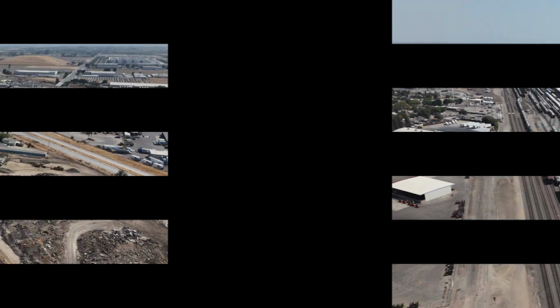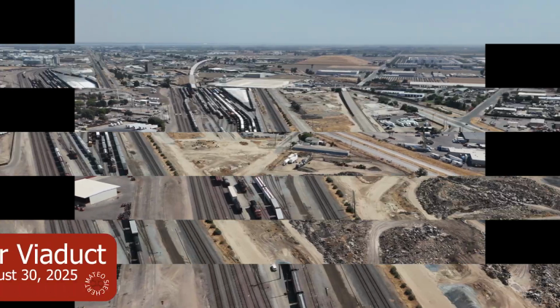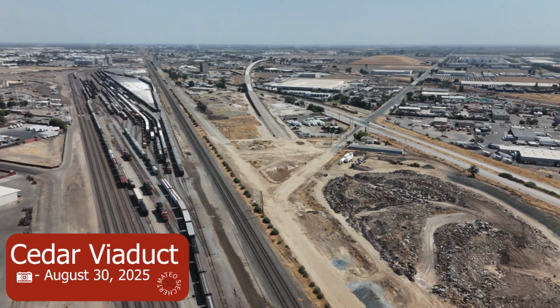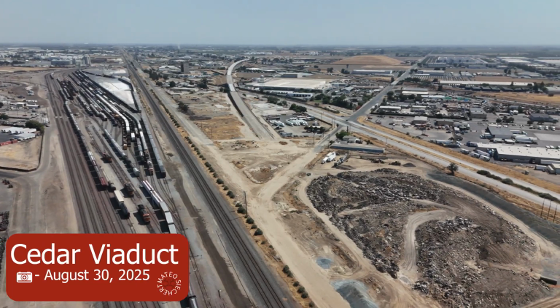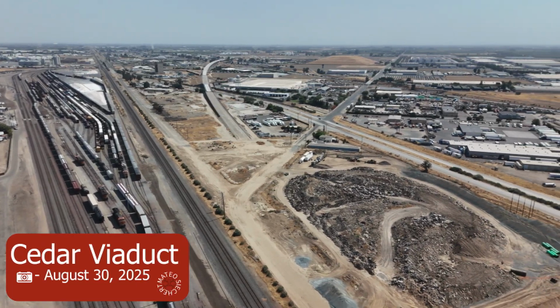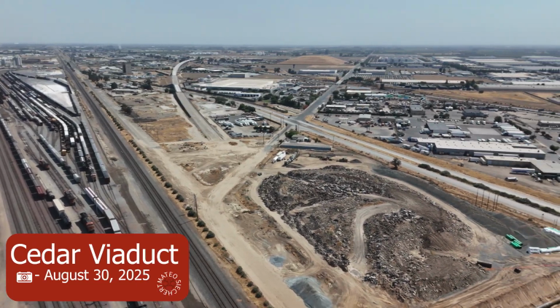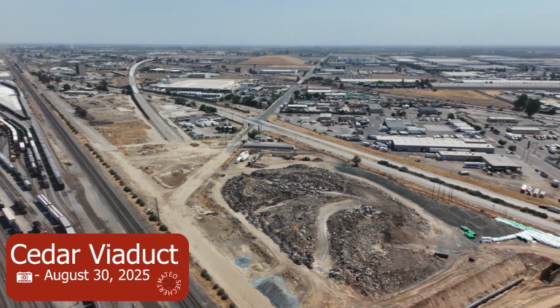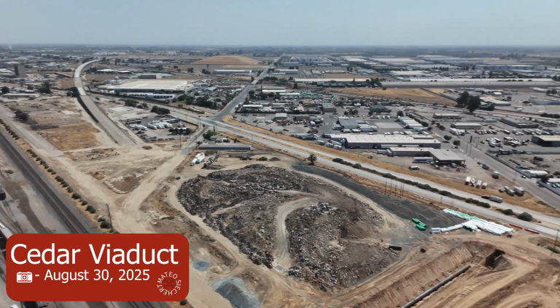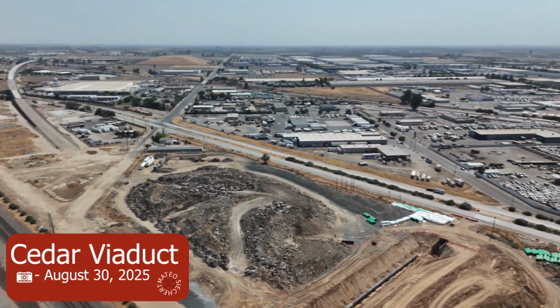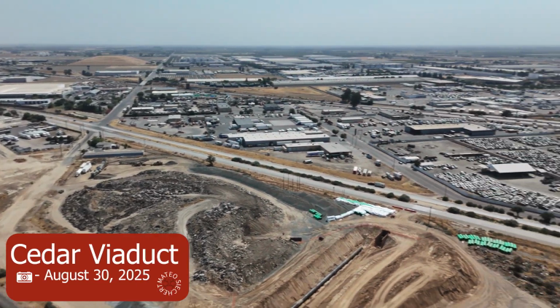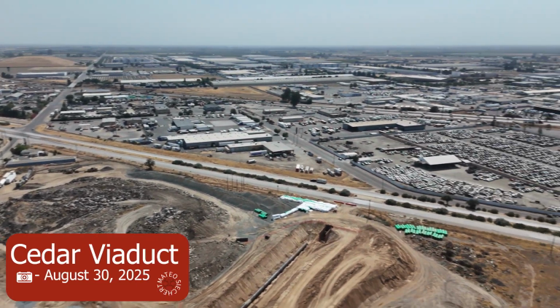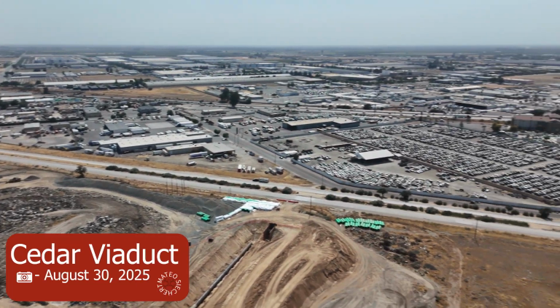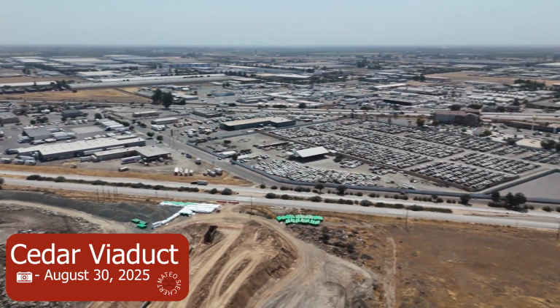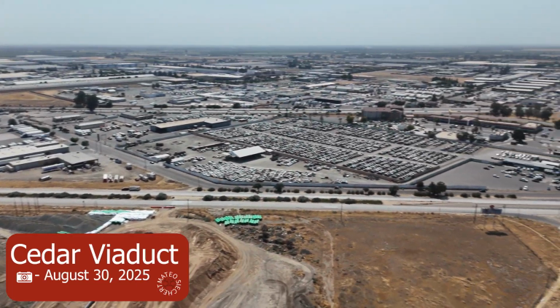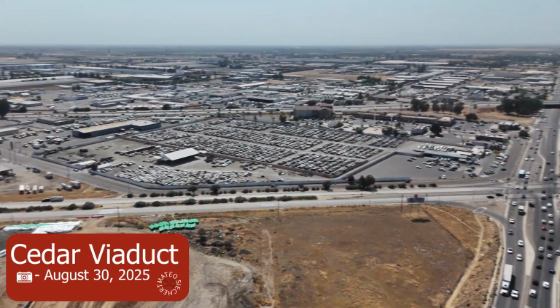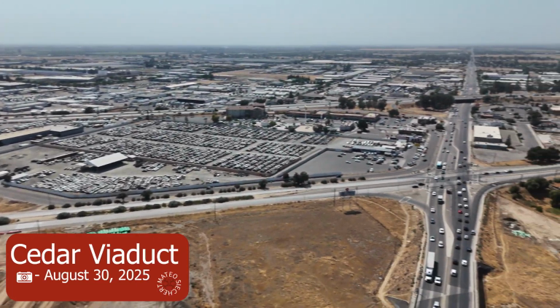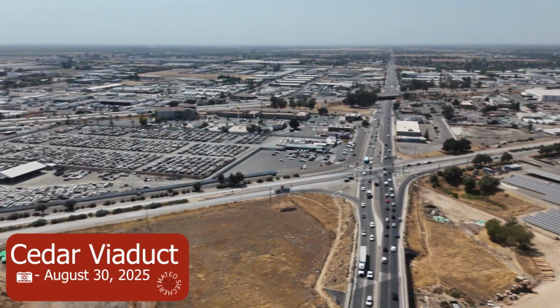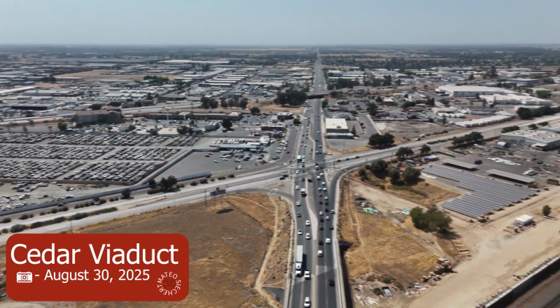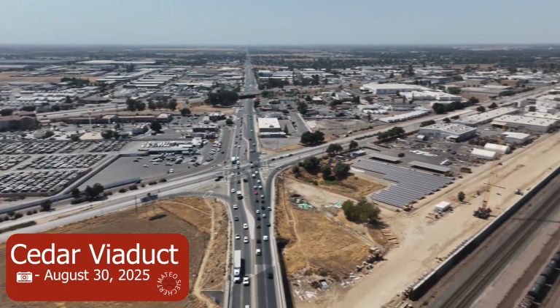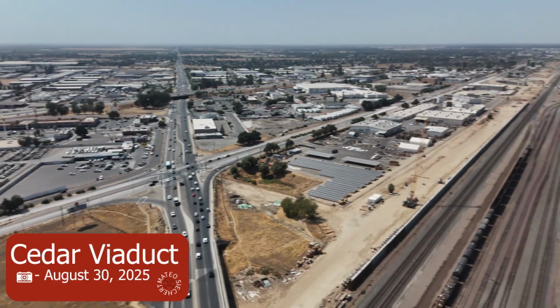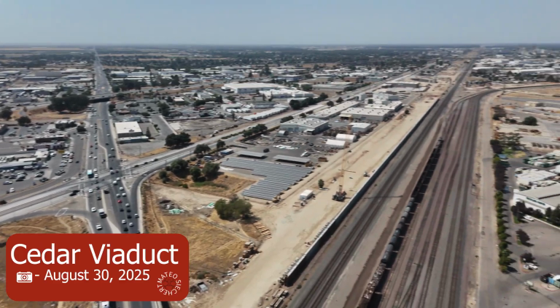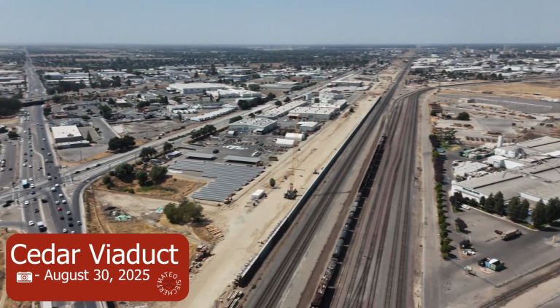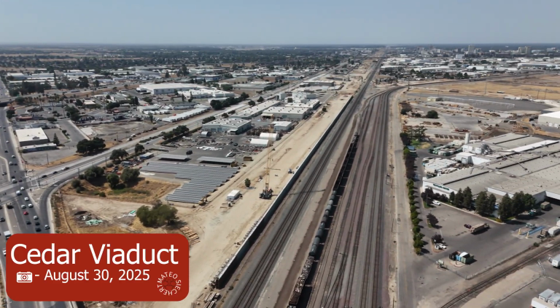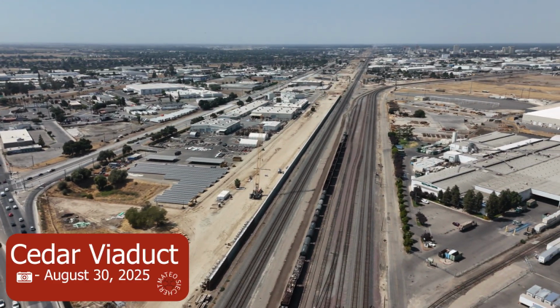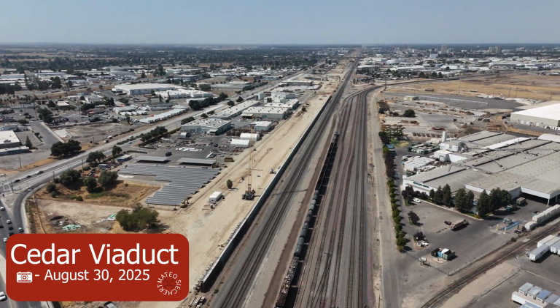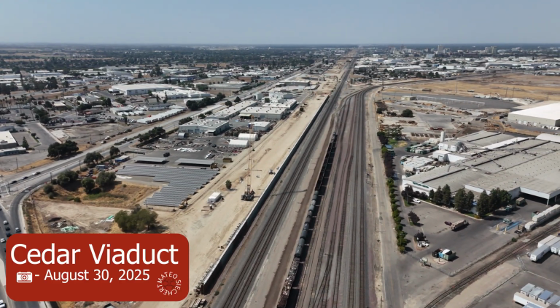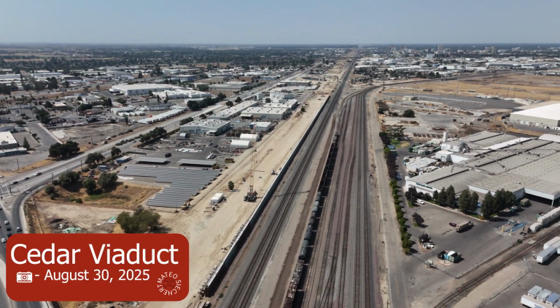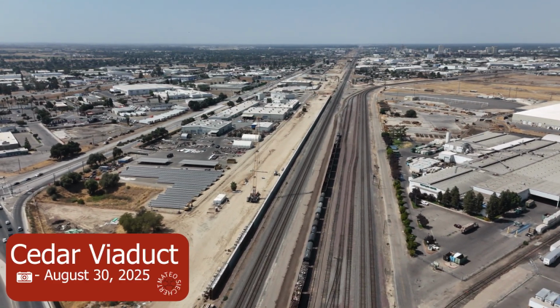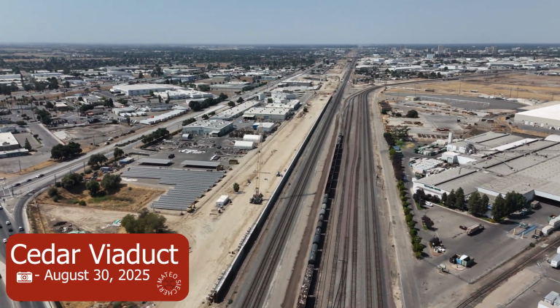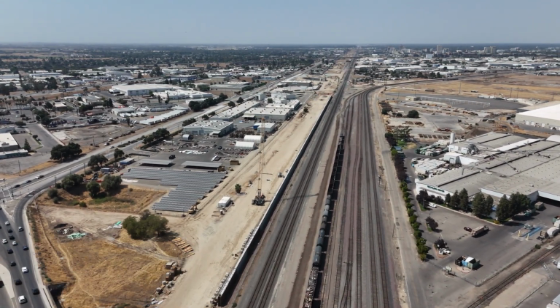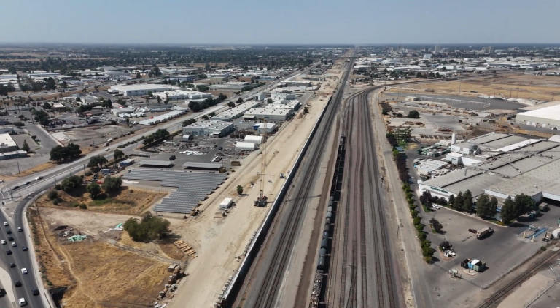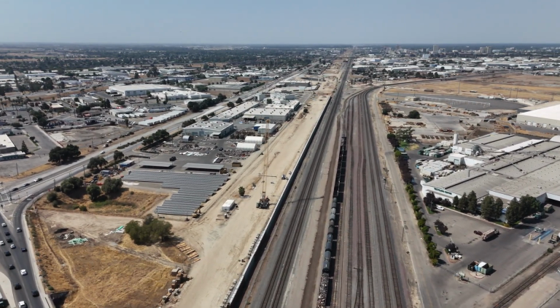Hey guys, welcome to this week's high-speed rail drone footage video. I know this took a while. We're starting at the Cedar Viaduct and then going all the way to the San Joaquin River Viaduct.